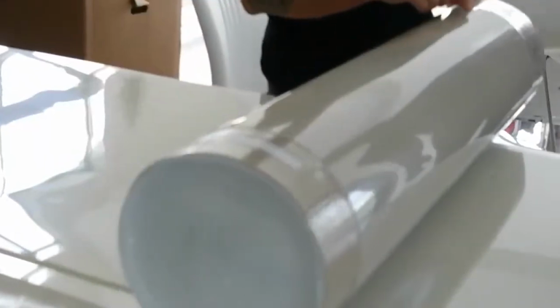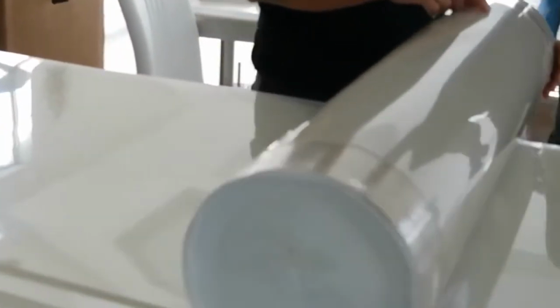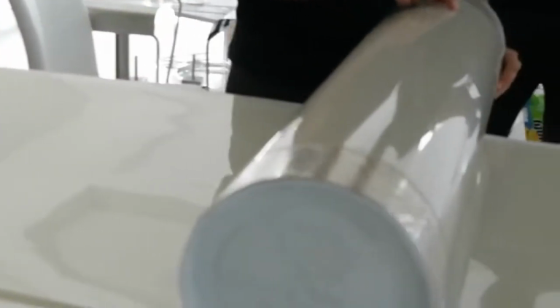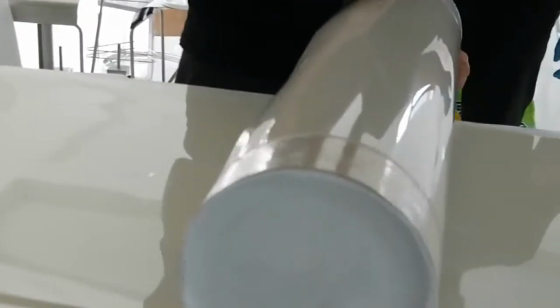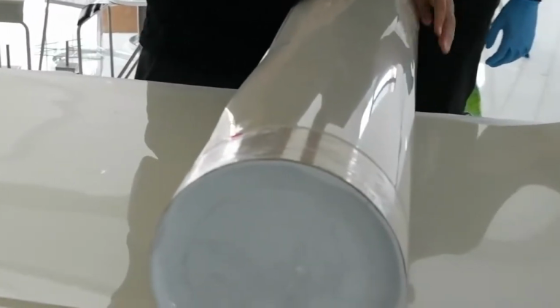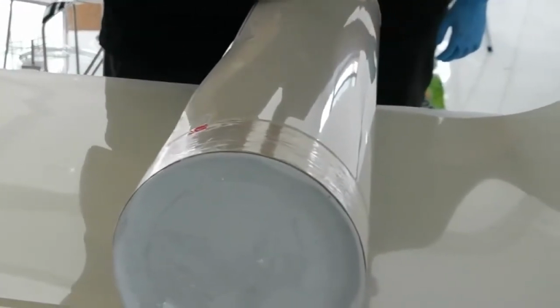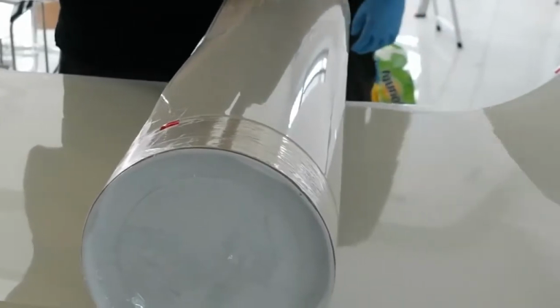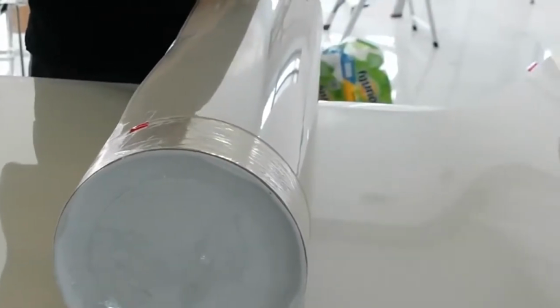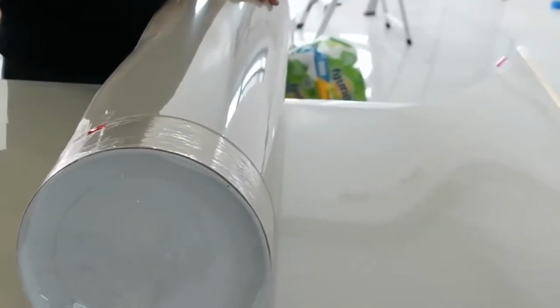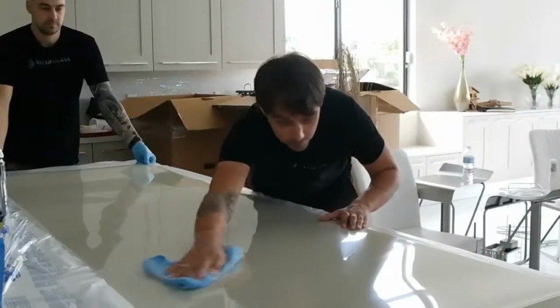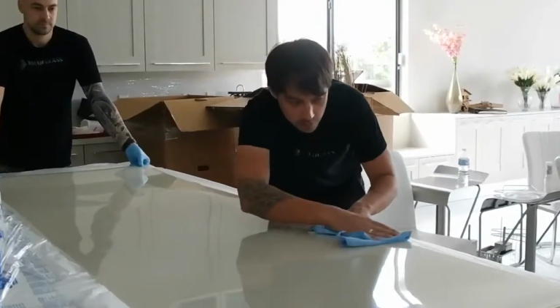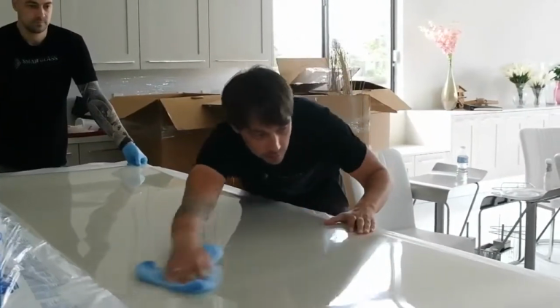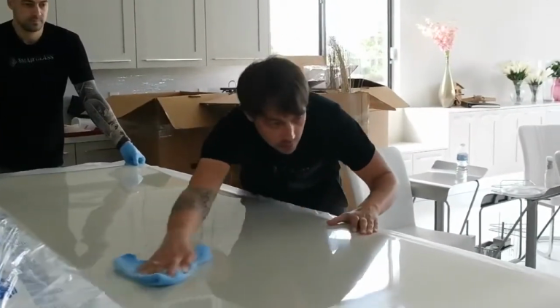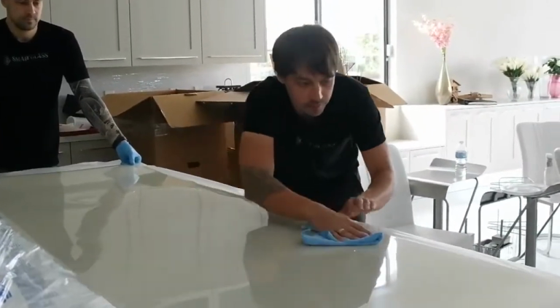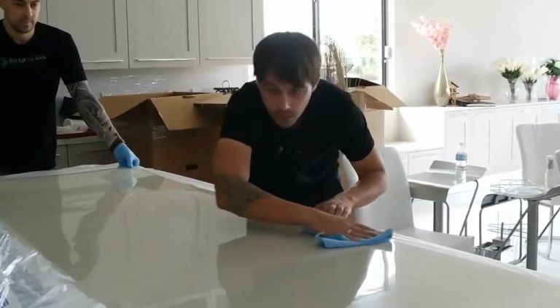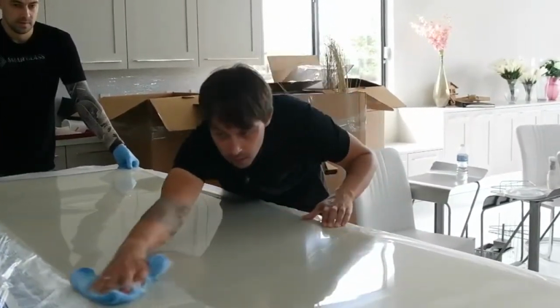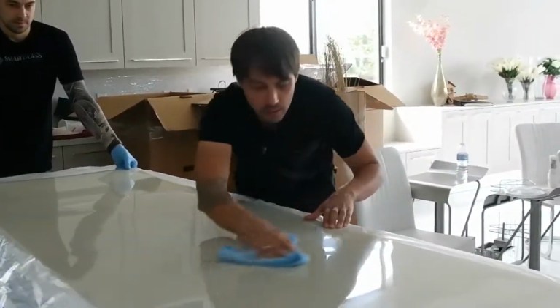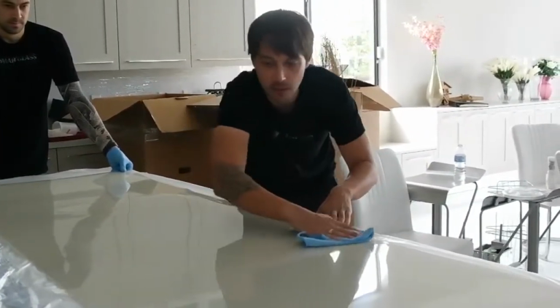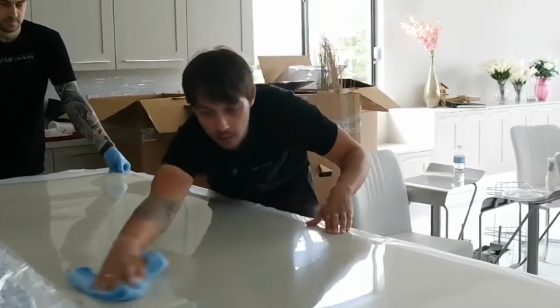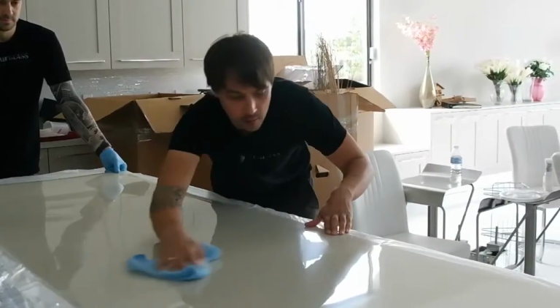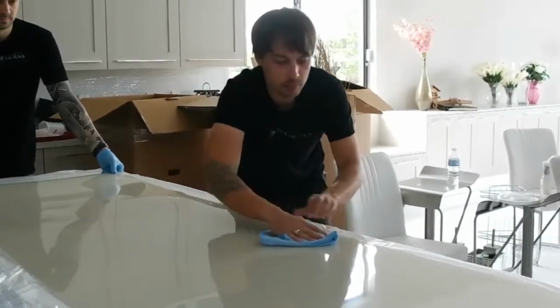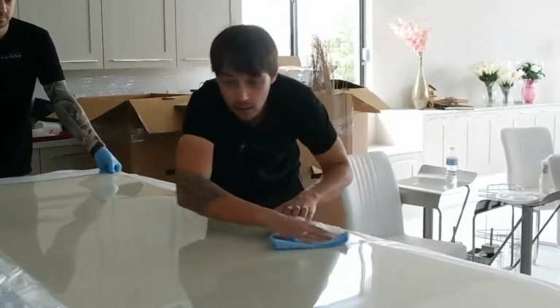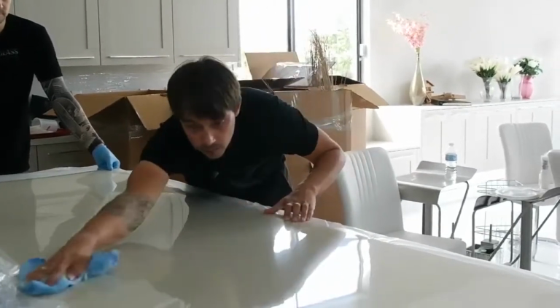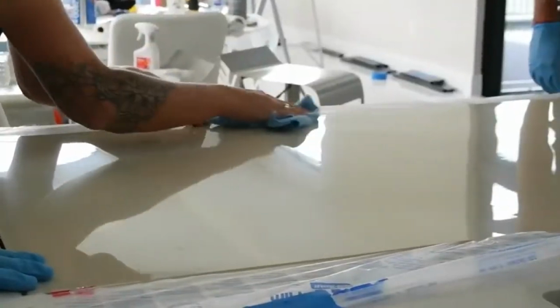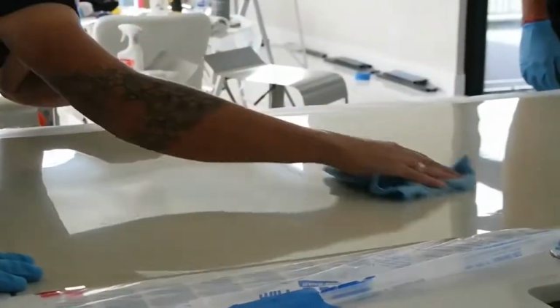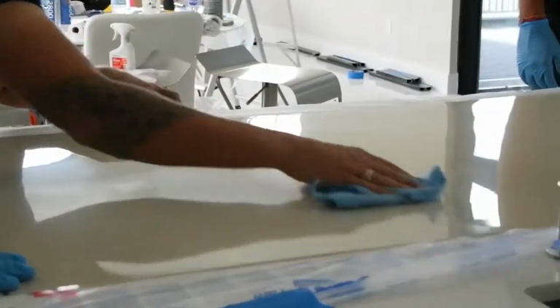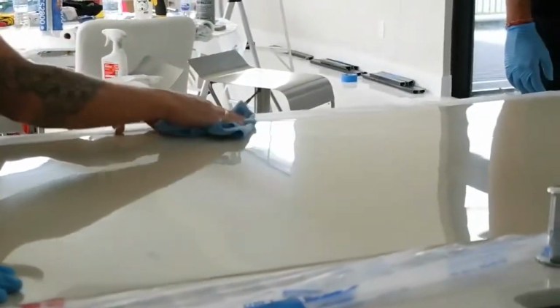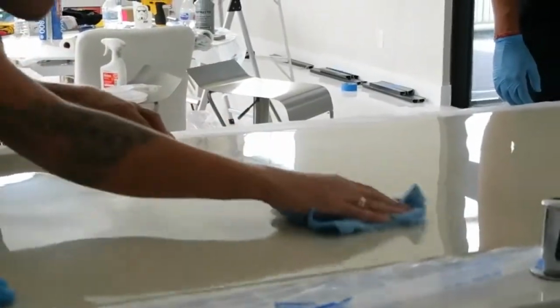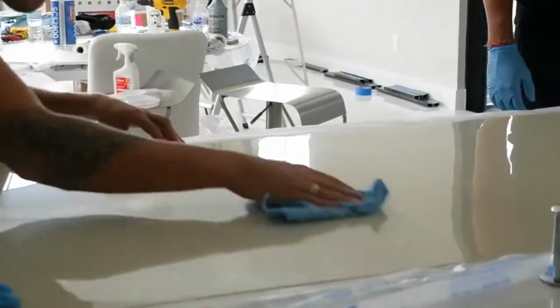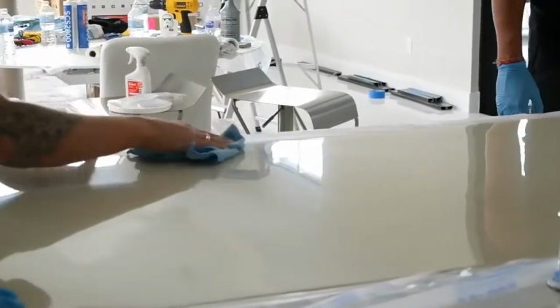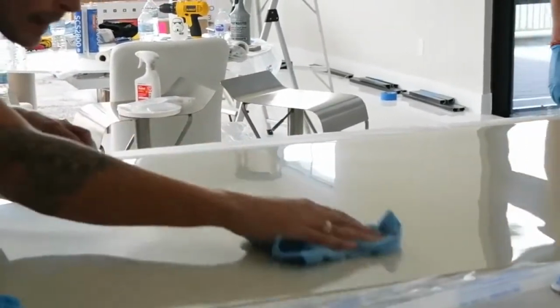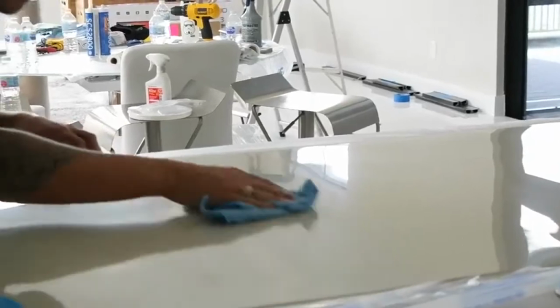After we prepared the glass surface, we unrolled the film and visually inspected it. We don't need to test it because our product — as we know — was tested at our facility by the manufacturer team just a couple of days ago.